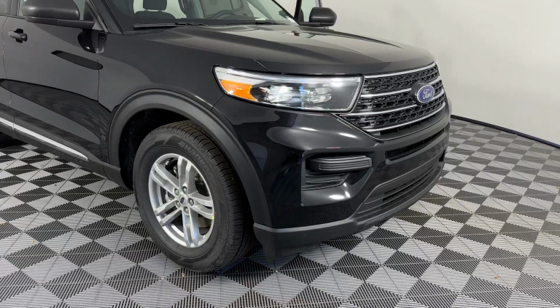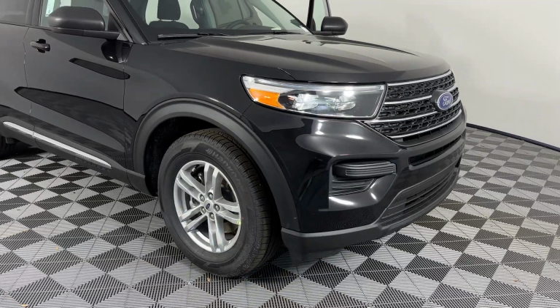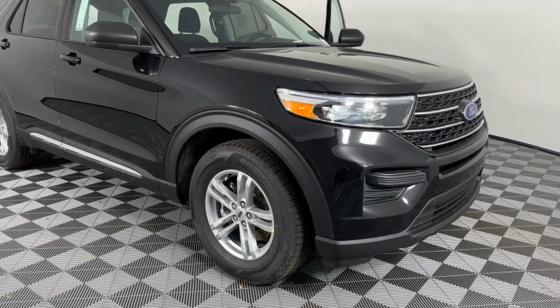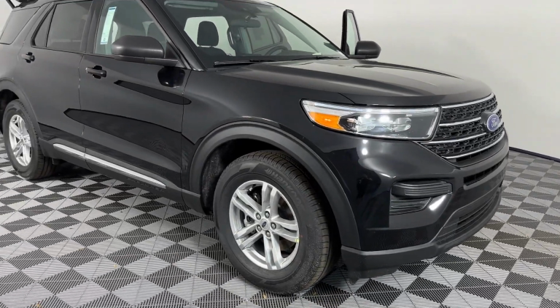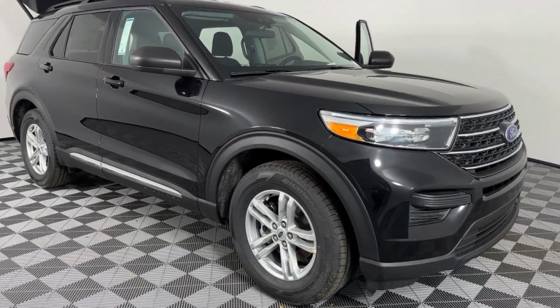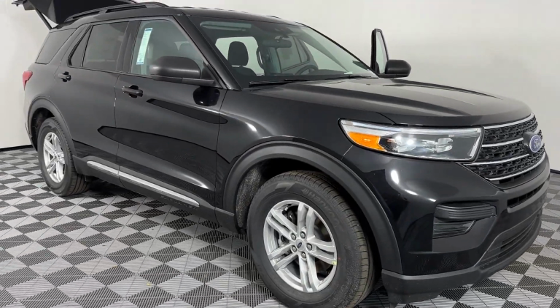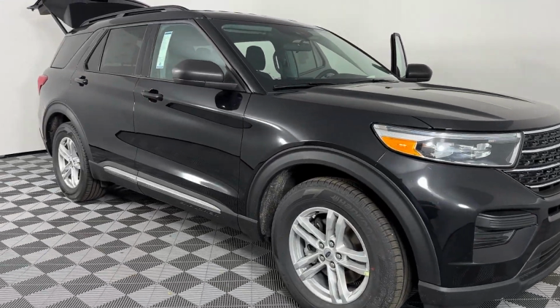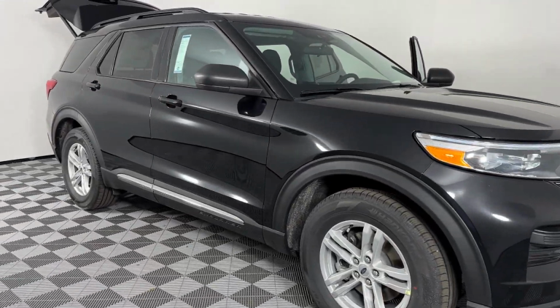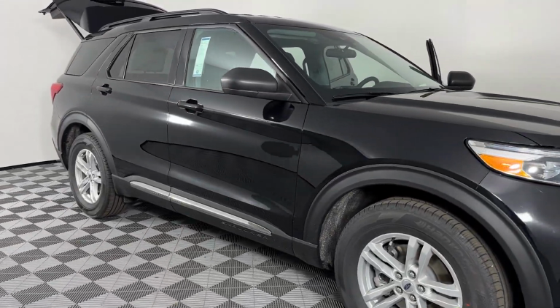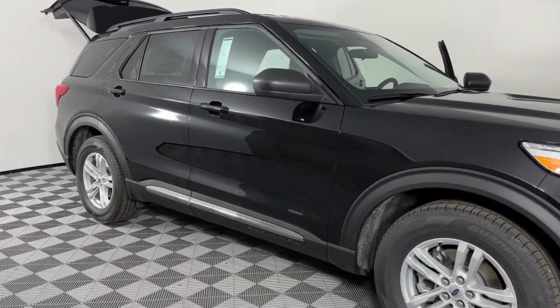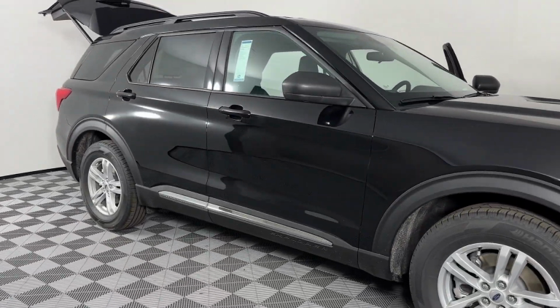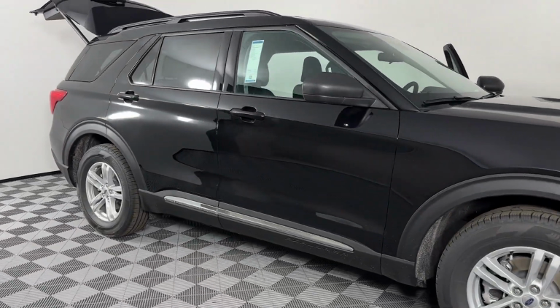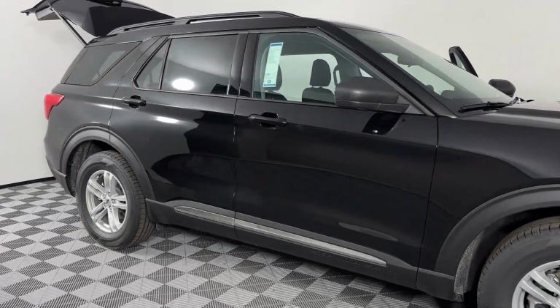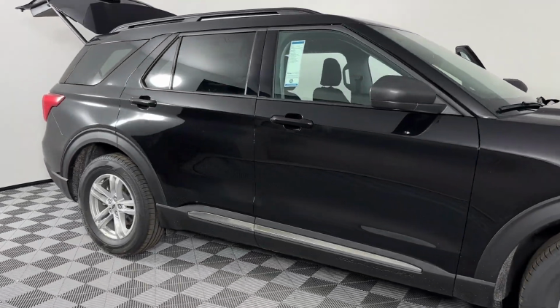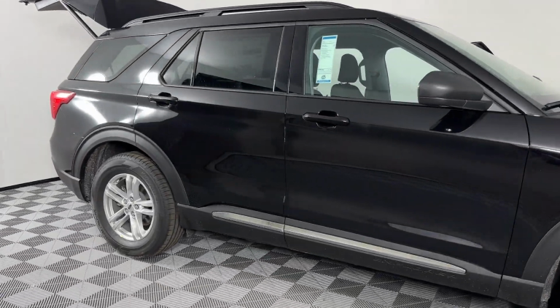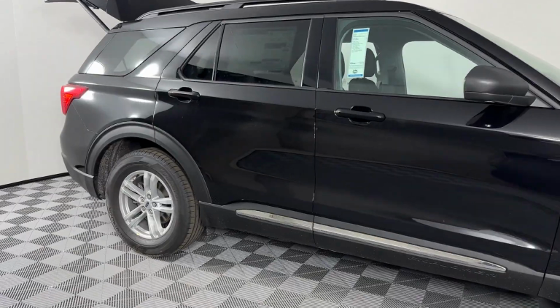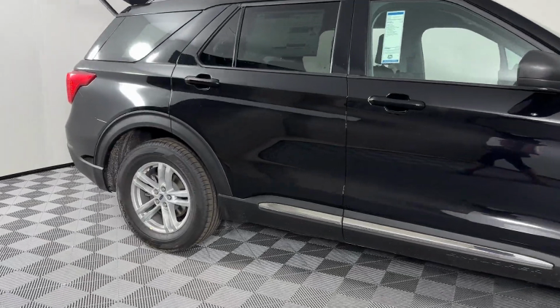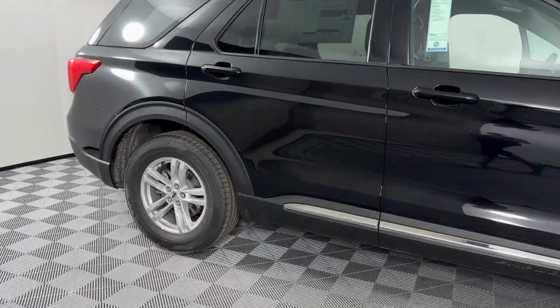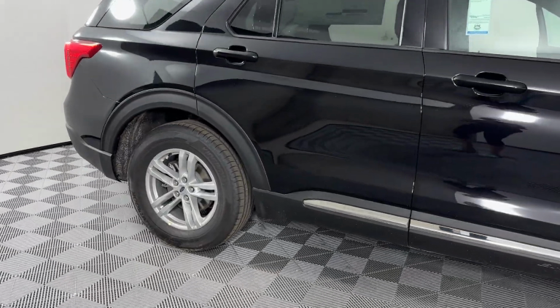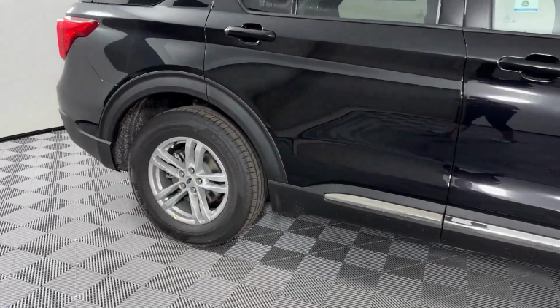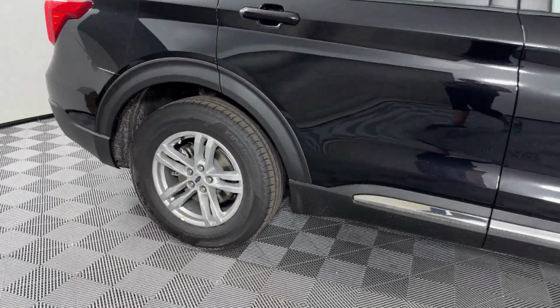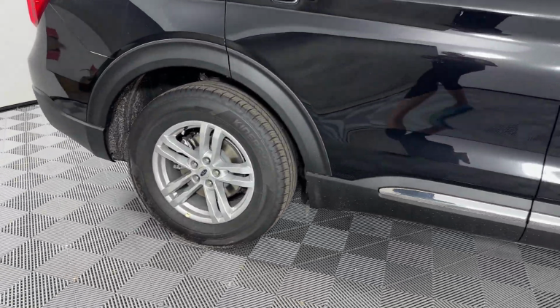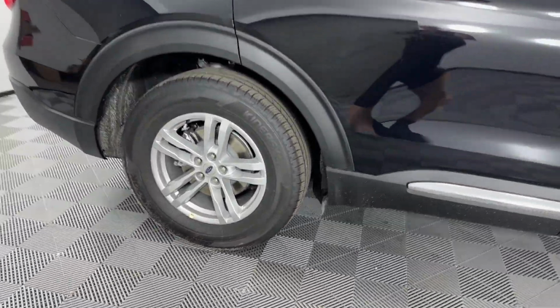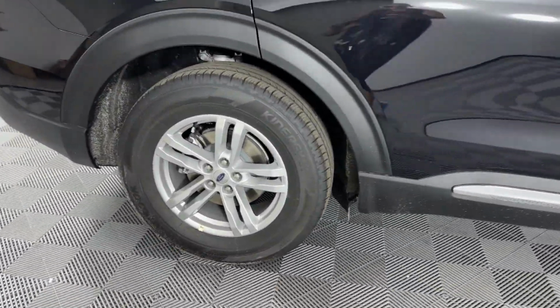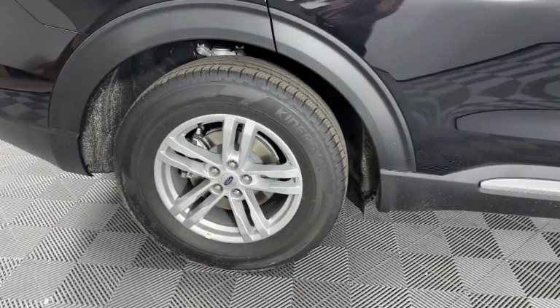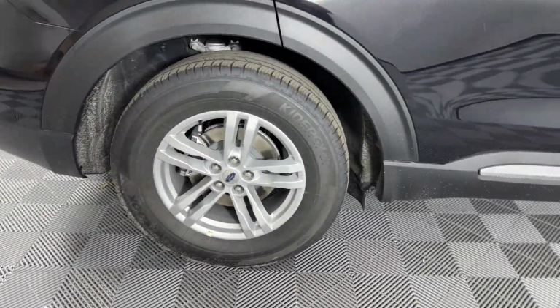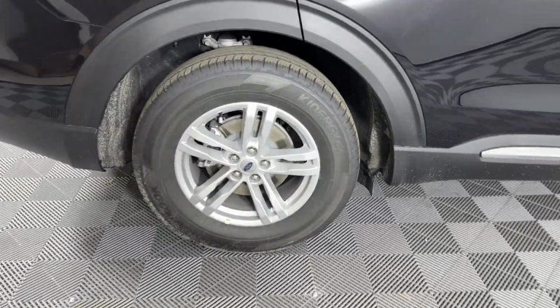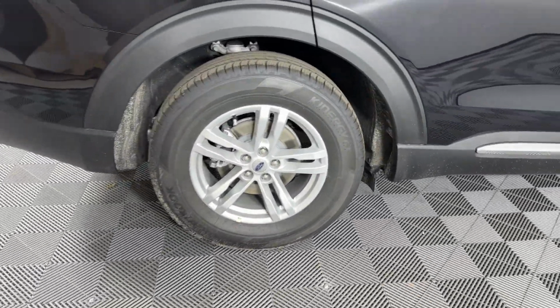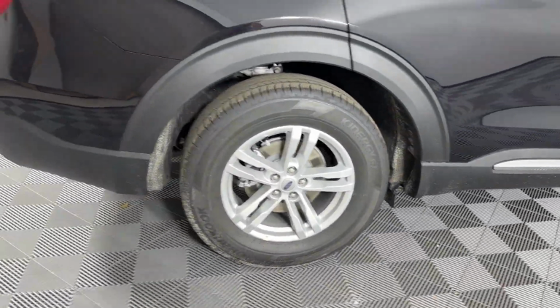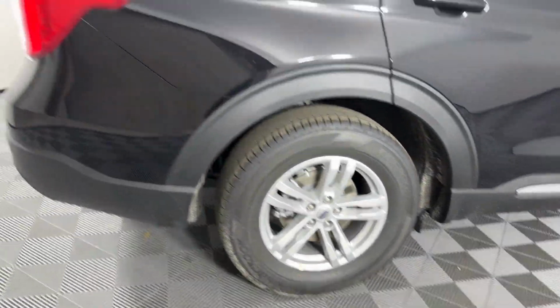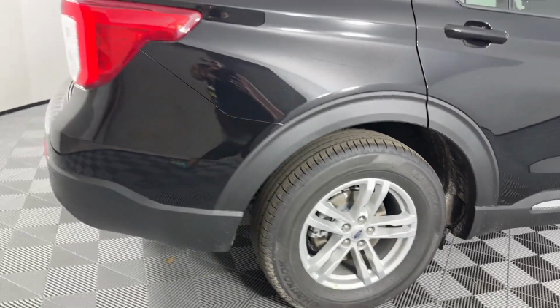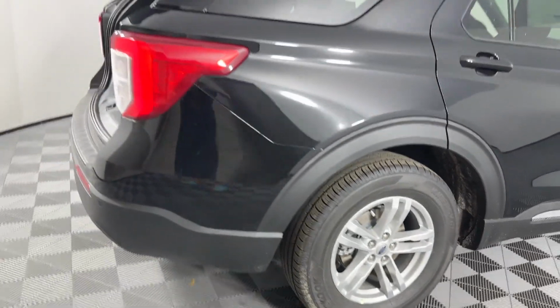2024 Ford Explorer. This SUV offers space as well as power and performance. It includes ample space for all passengers and comes with the following features.